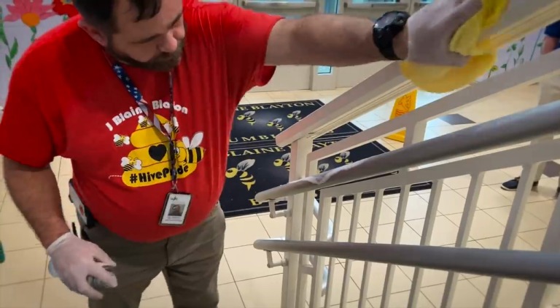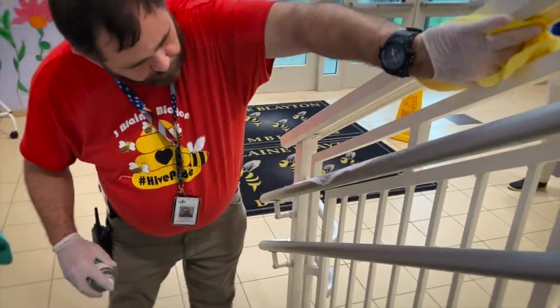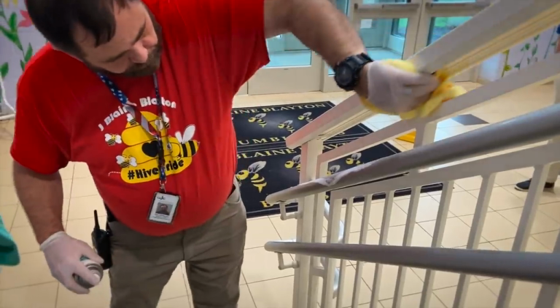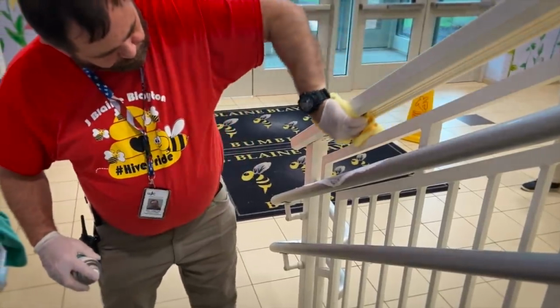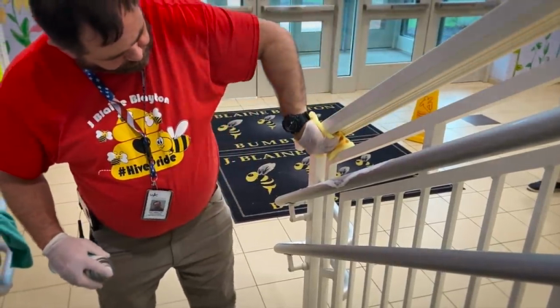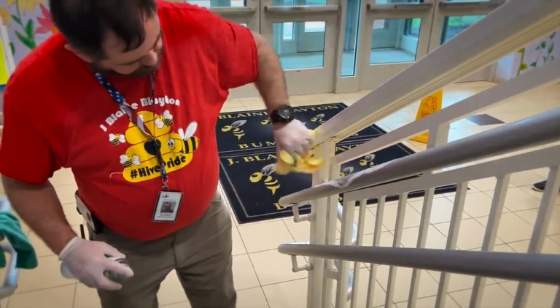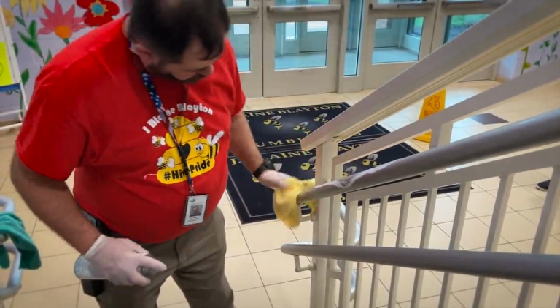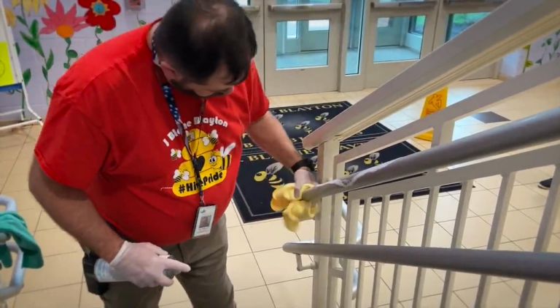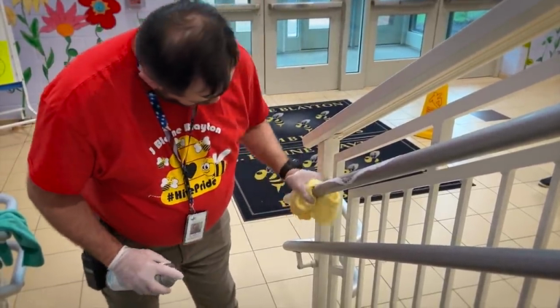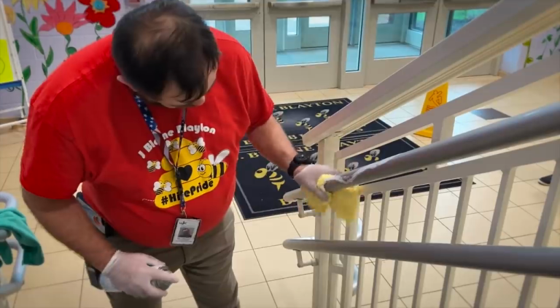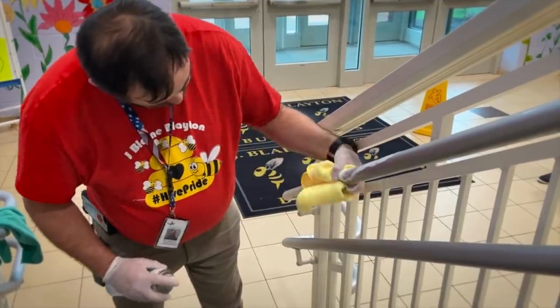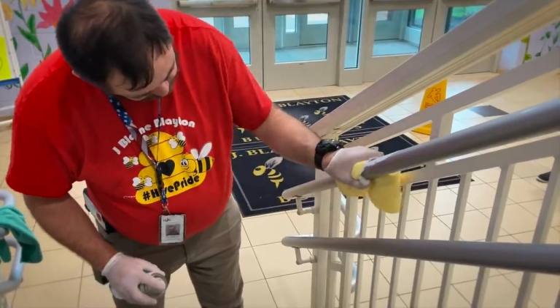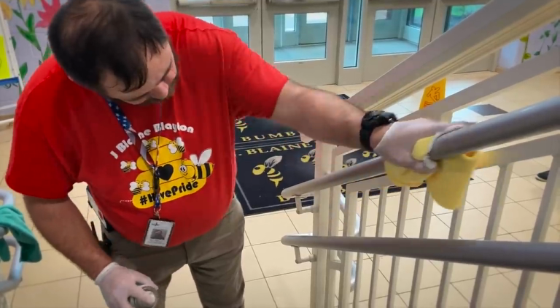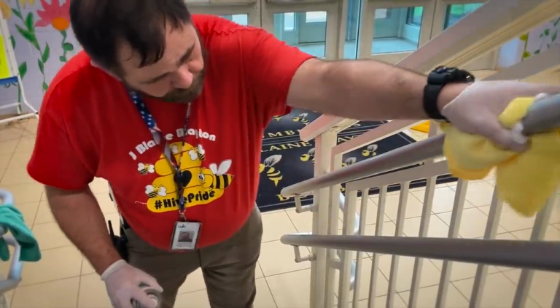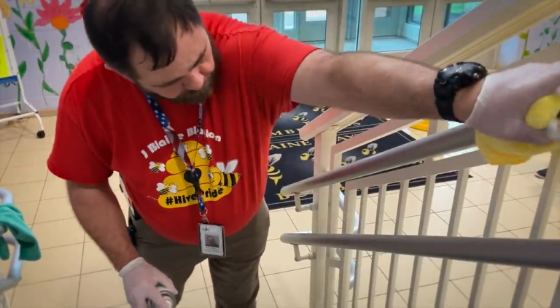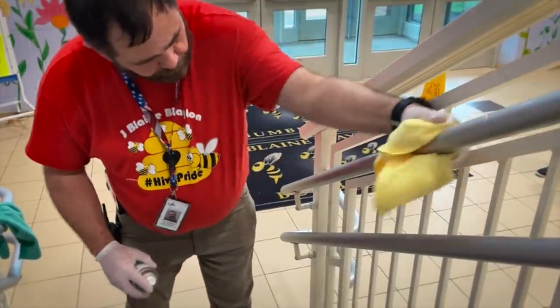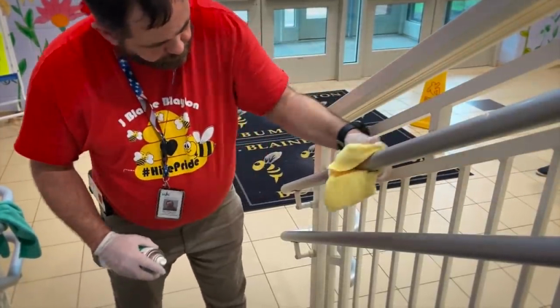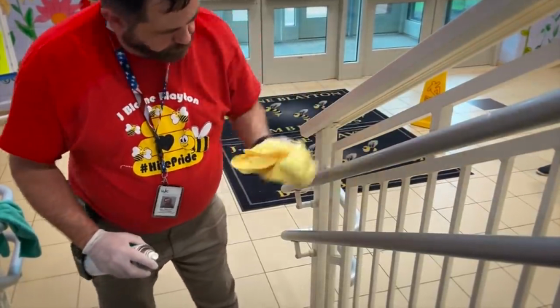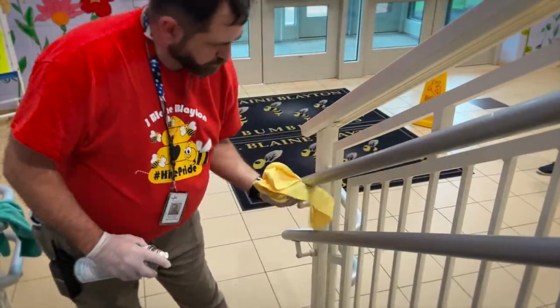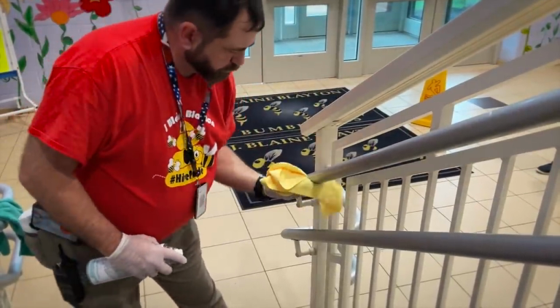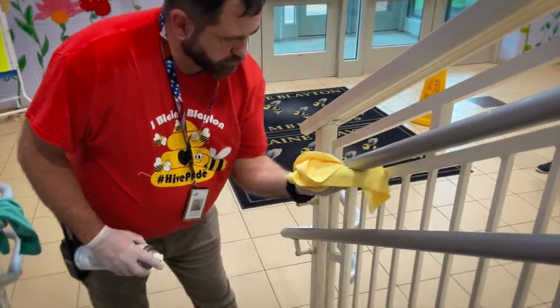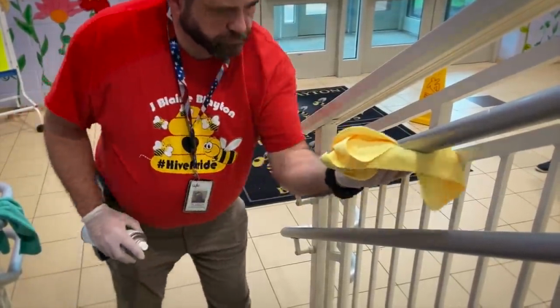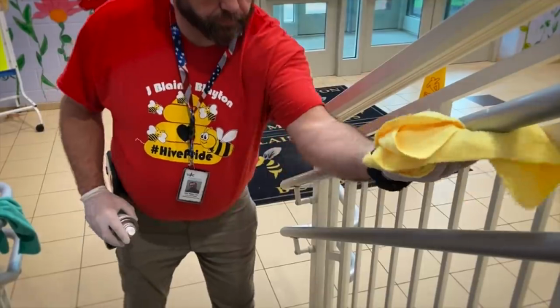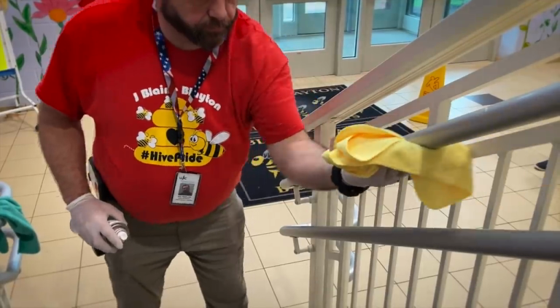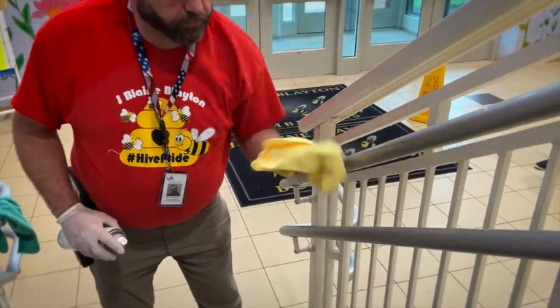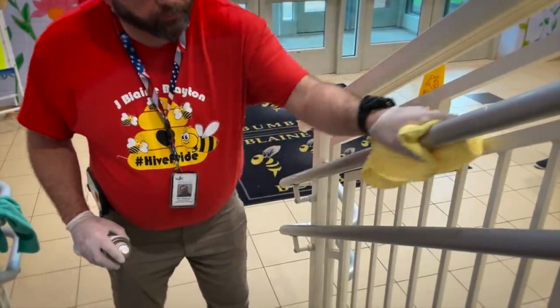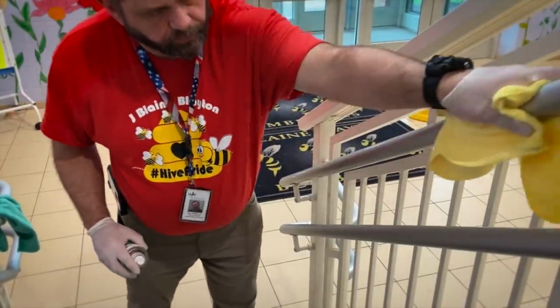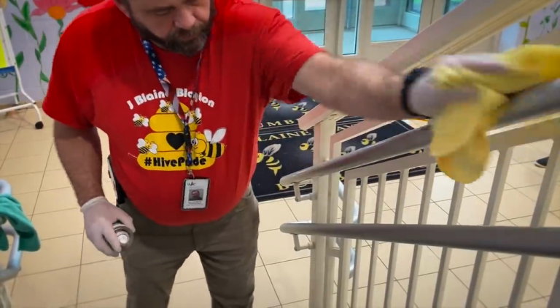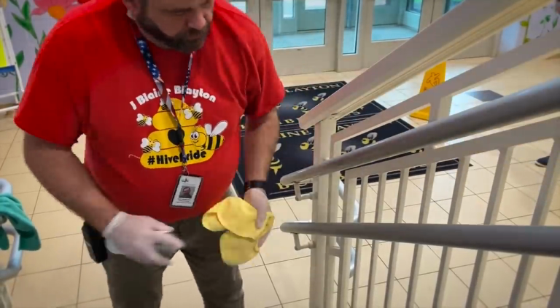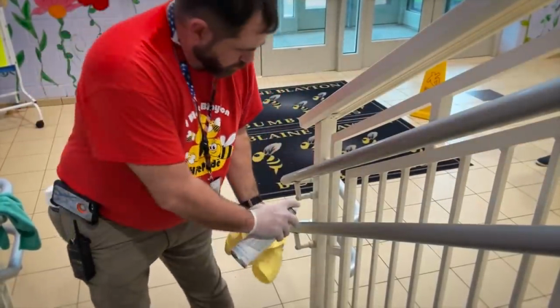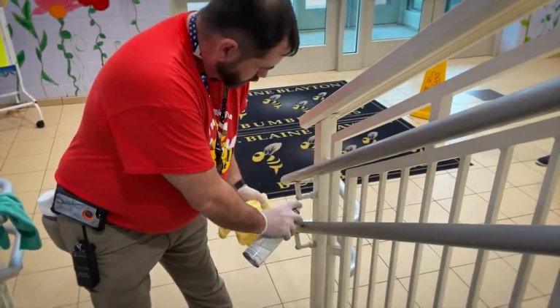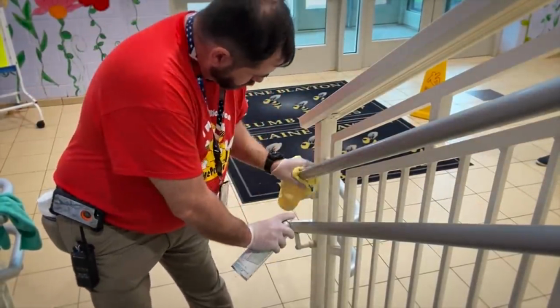One thing people do not think about touching is the handrails when they're coming down the stairs — they automatically grab the rails to keep from falling. So our day and evening custodians clean handrails throughout the day to ensure they are clean and safe.